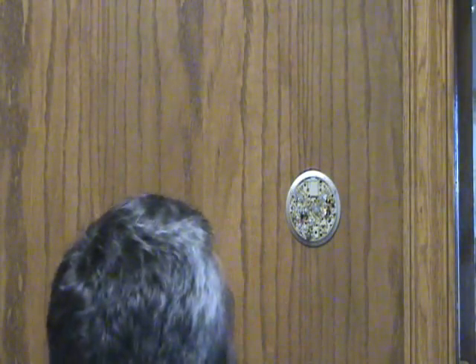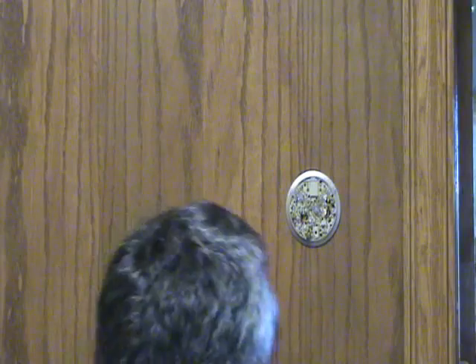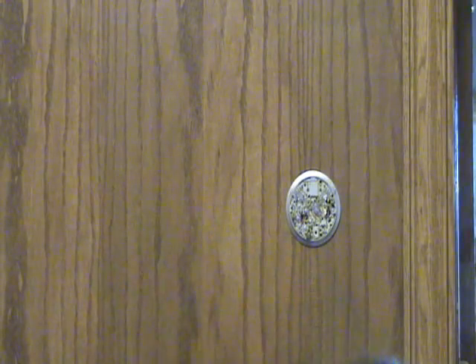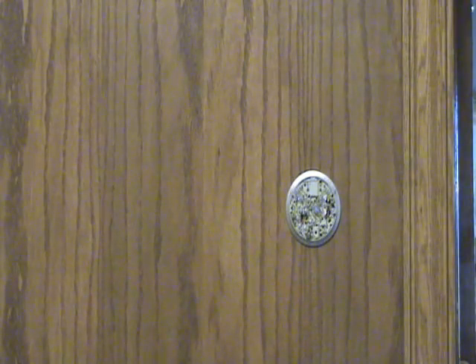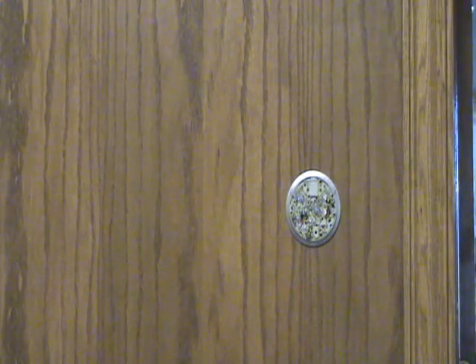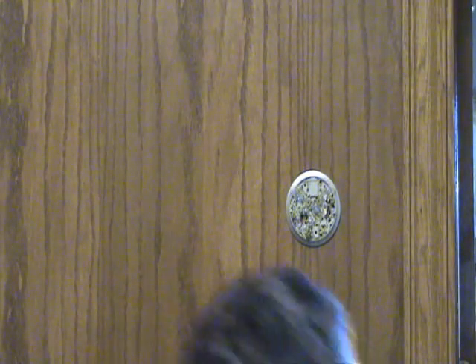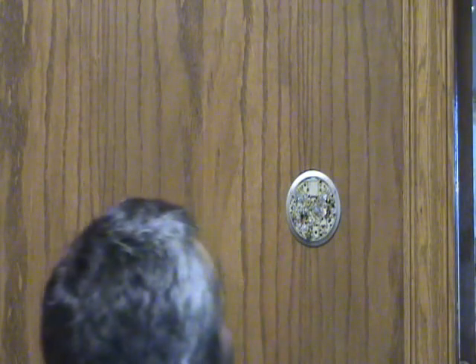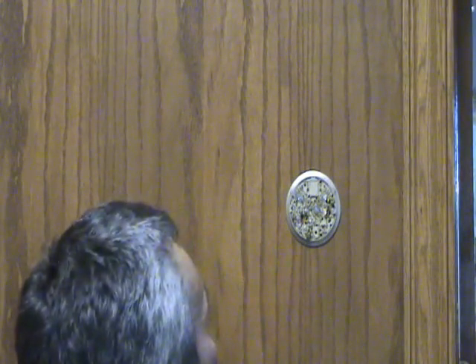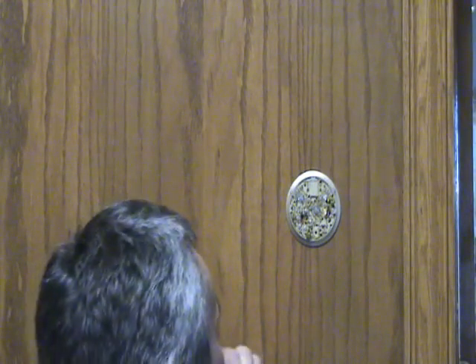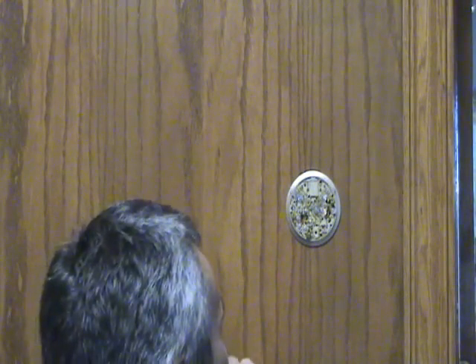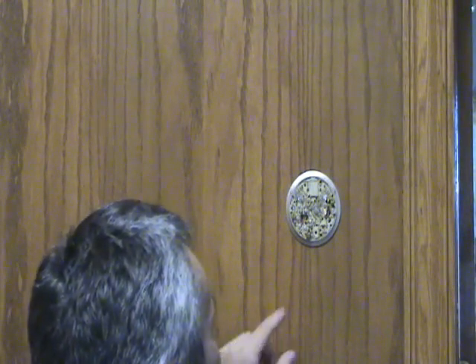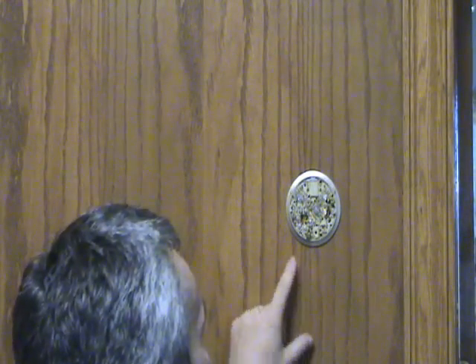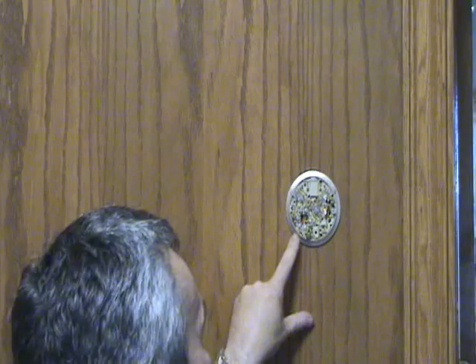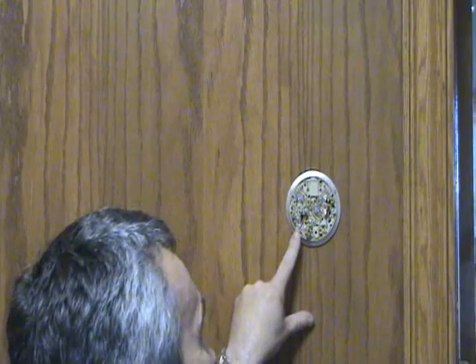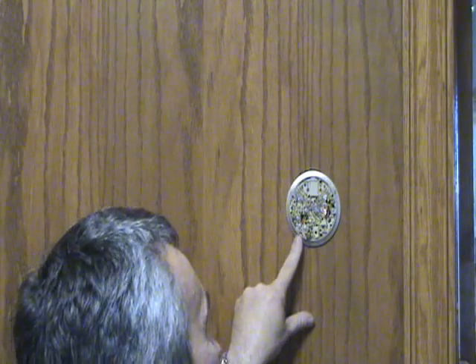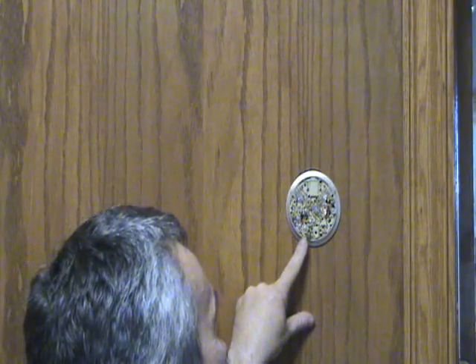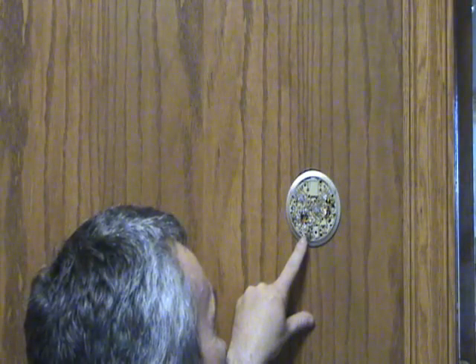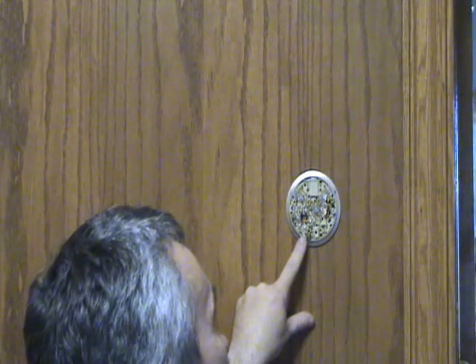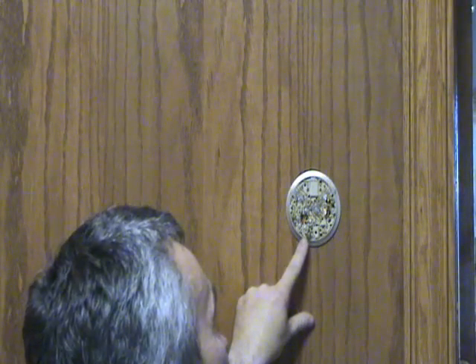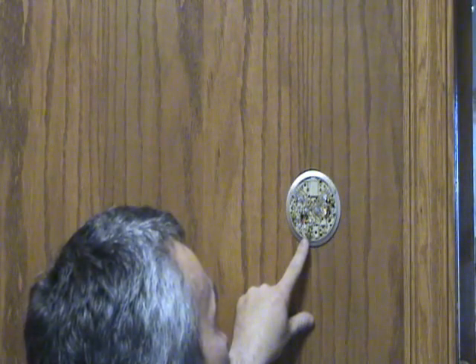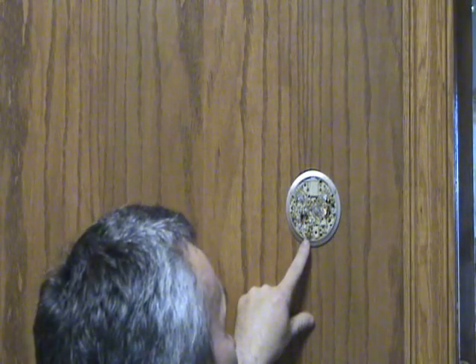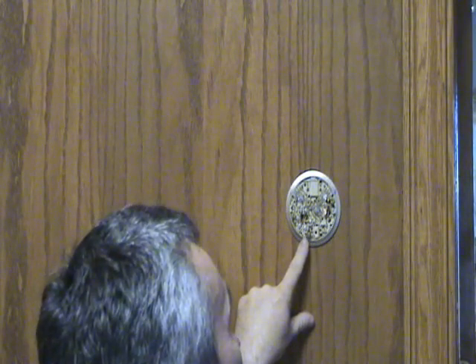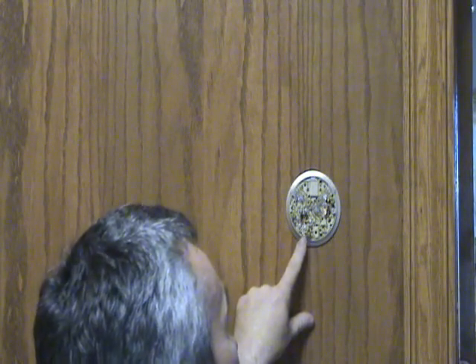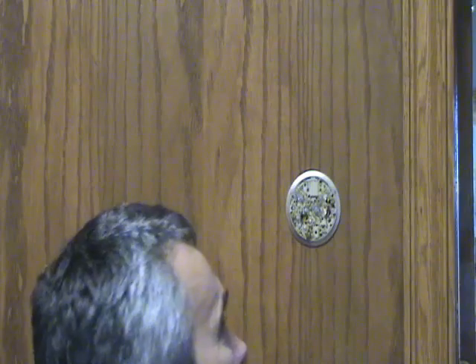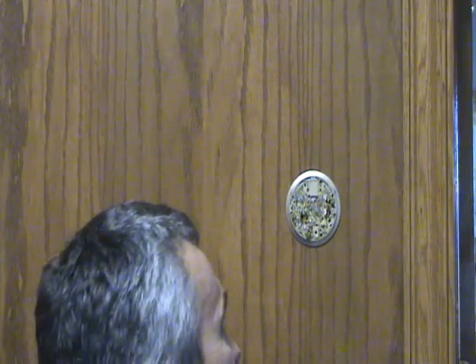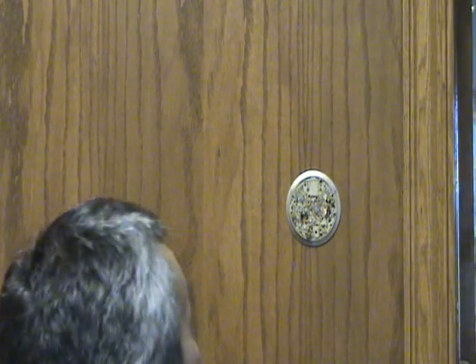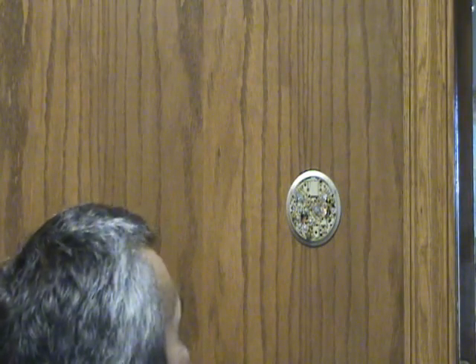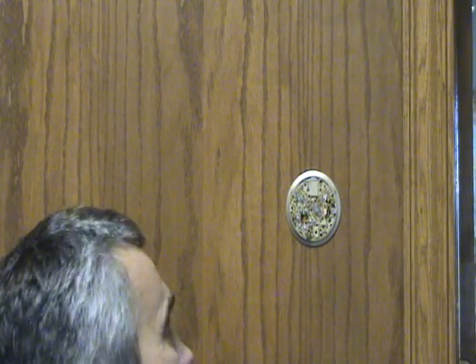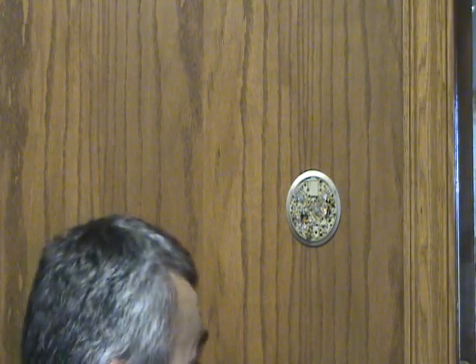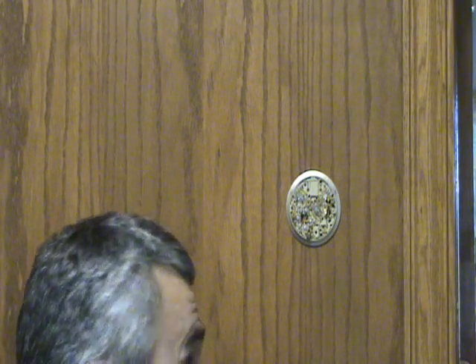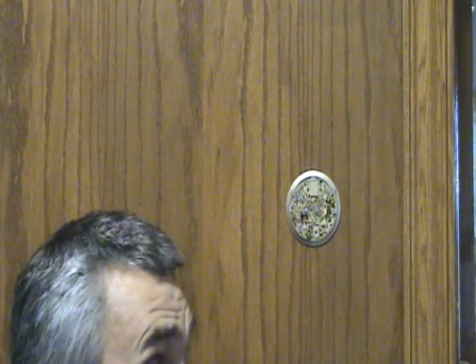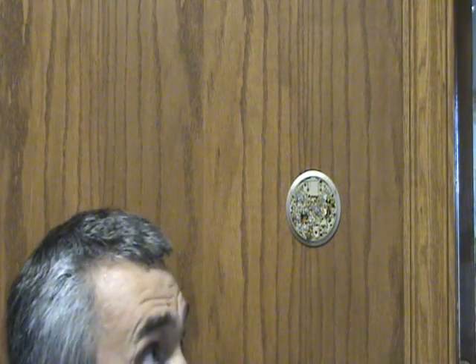Then you want to mark the wires and their designations. The standards are you have a red going to R, a white going to W, a yellow going to Y, and a green going to G. And this is a way that you can test your thermostat too.